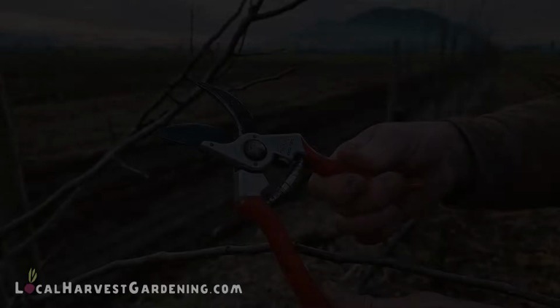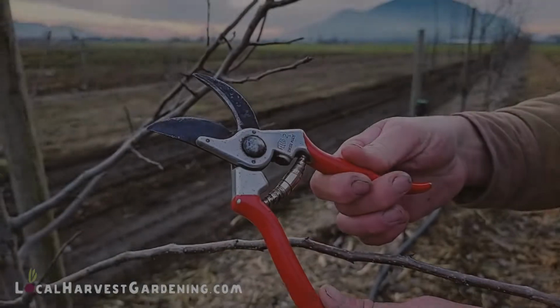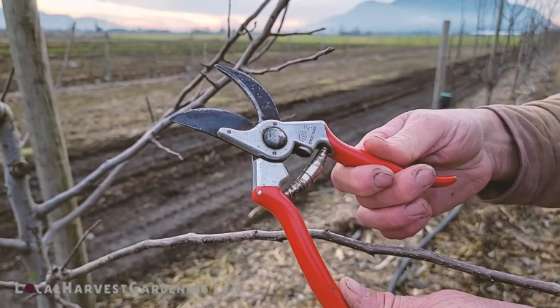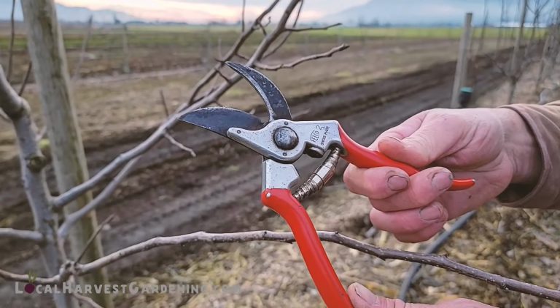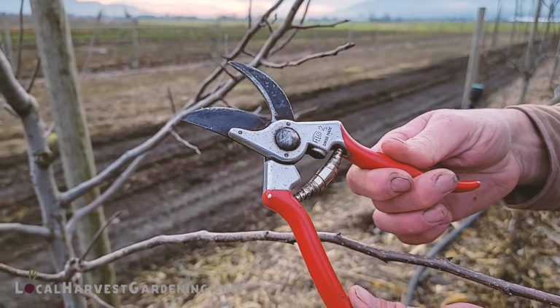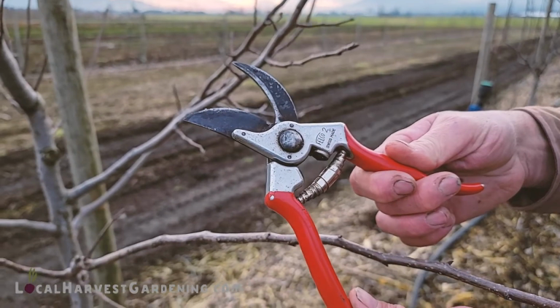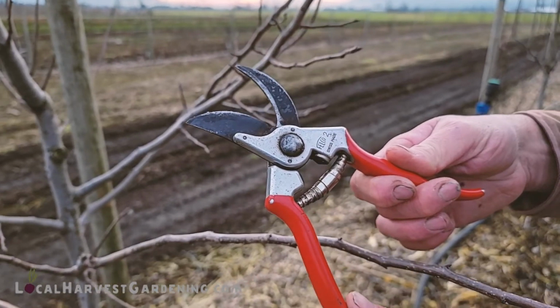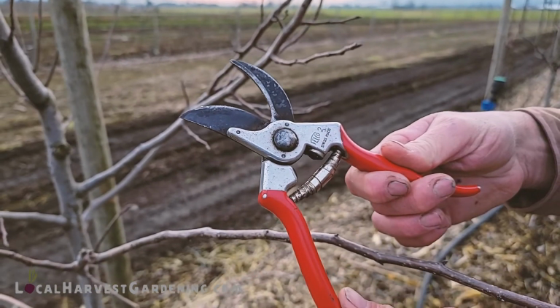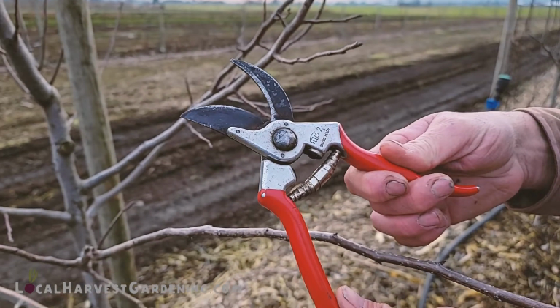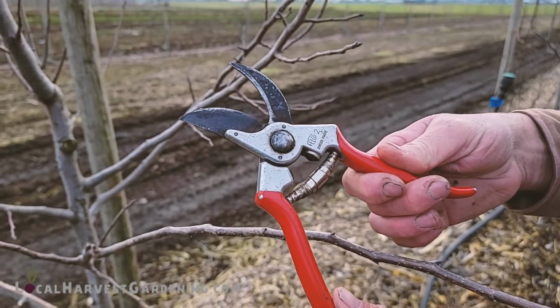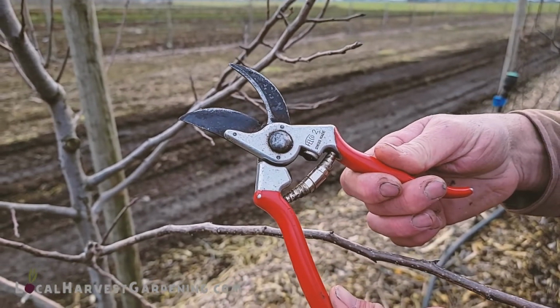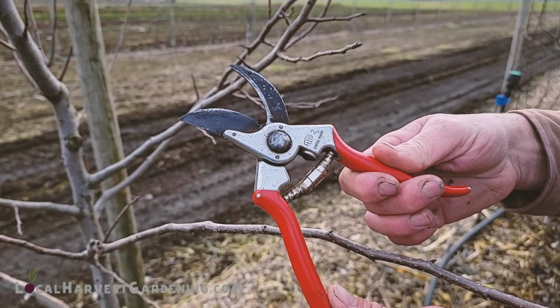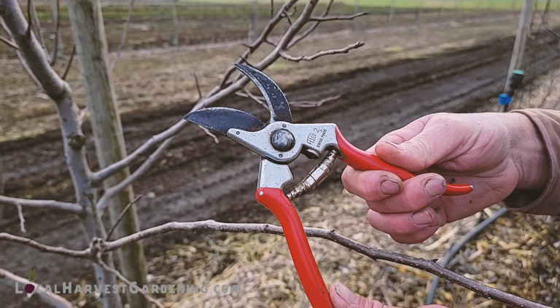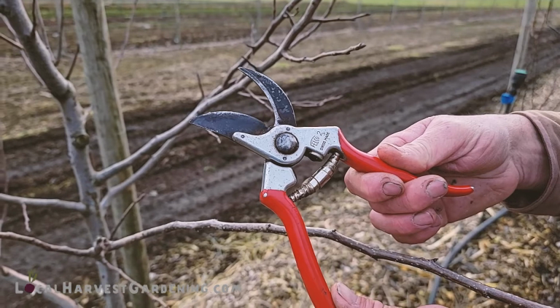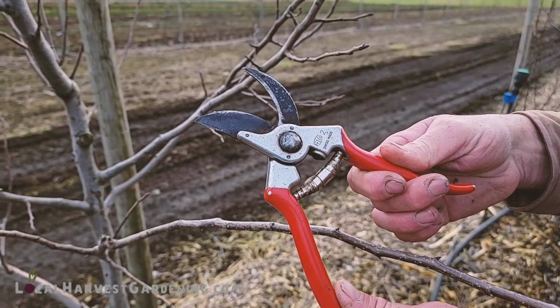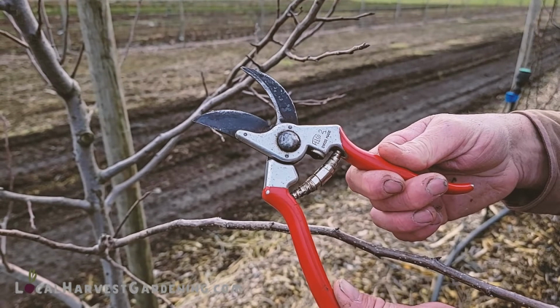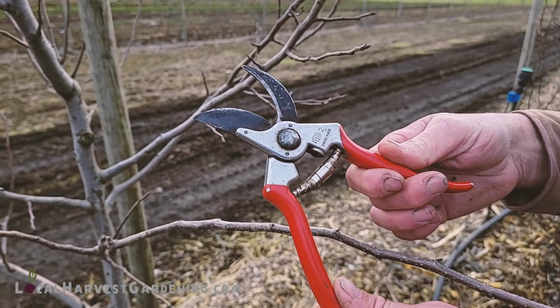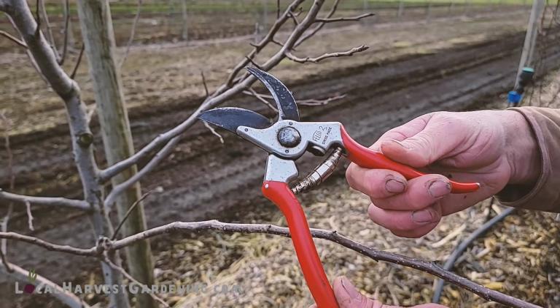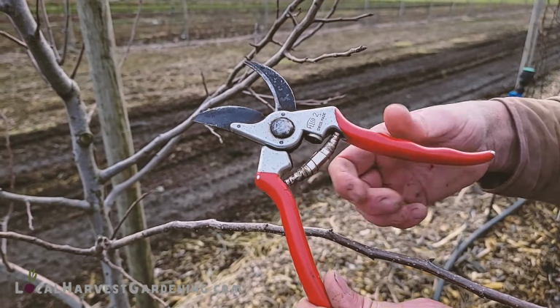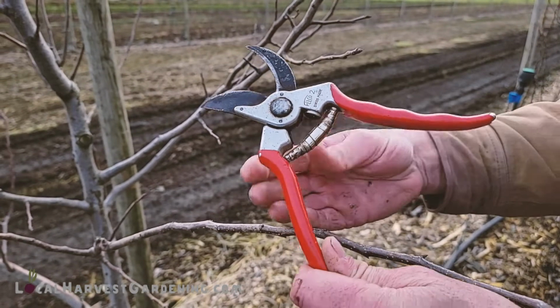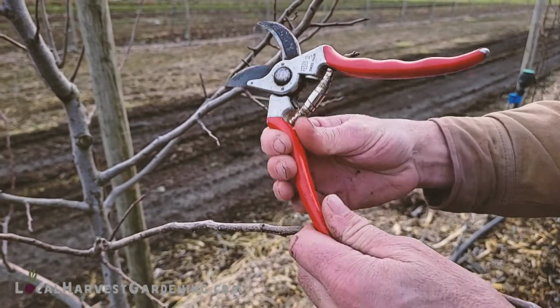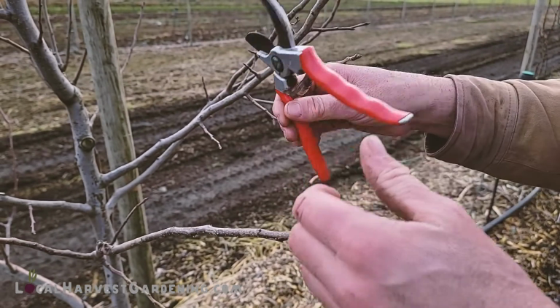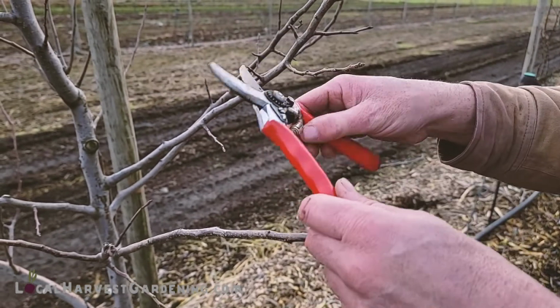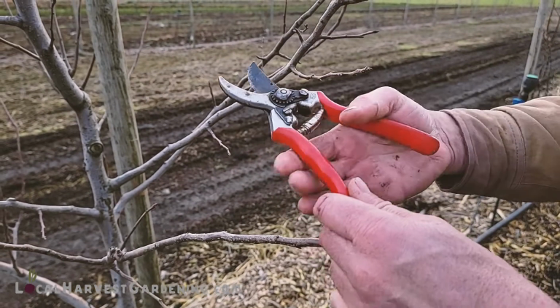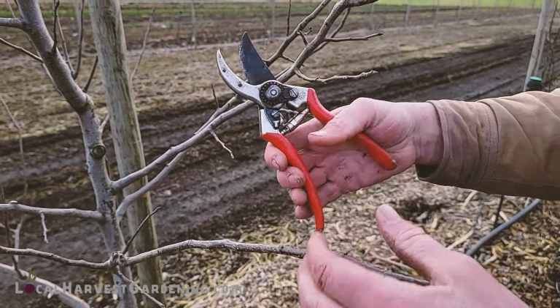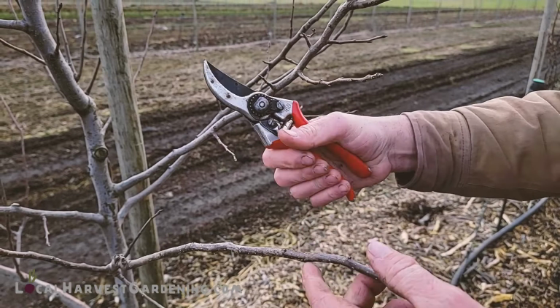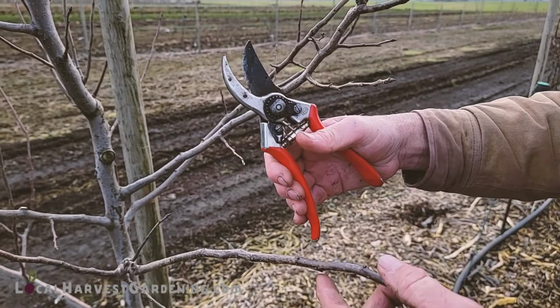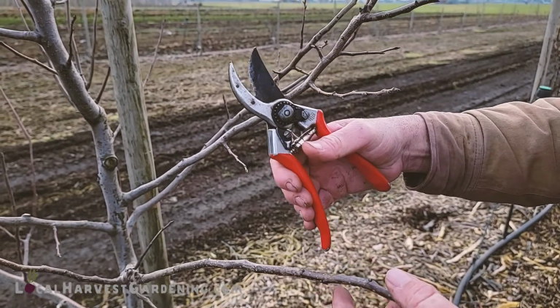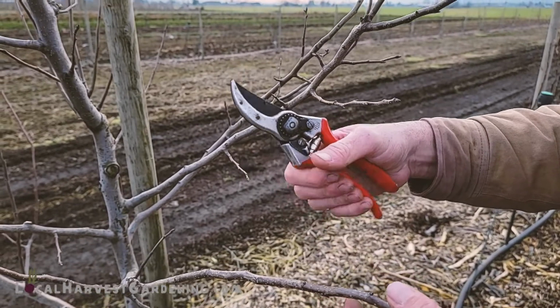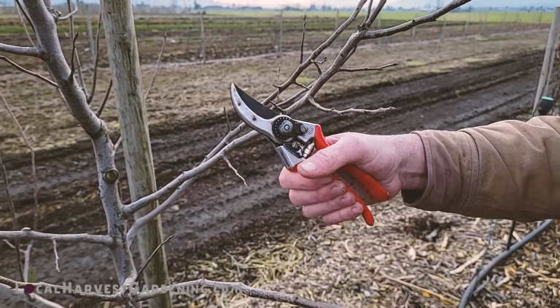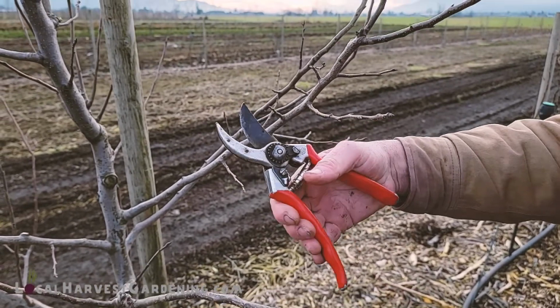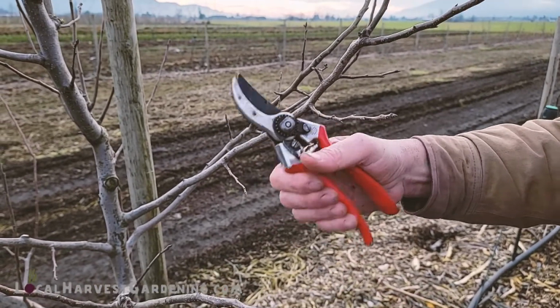This one really deserves the attention because I don't think there's another pair of pruners in the industry that is so reliable. They have excellent cutting action. I sharpen these maybe once a year and they're still — they just make the cut every time.